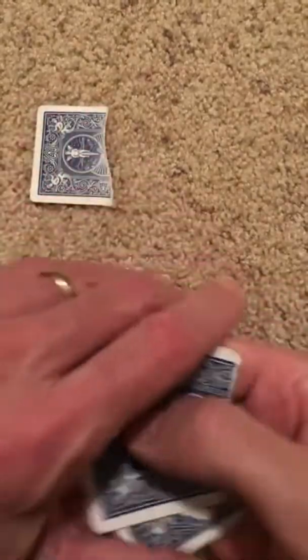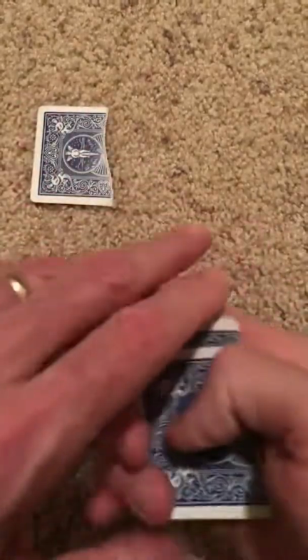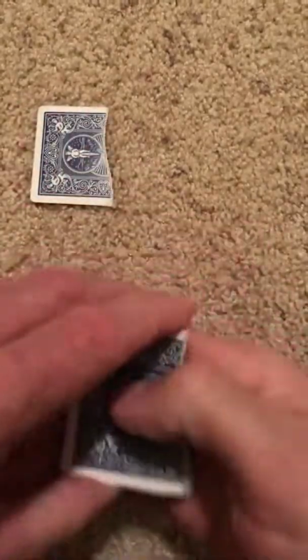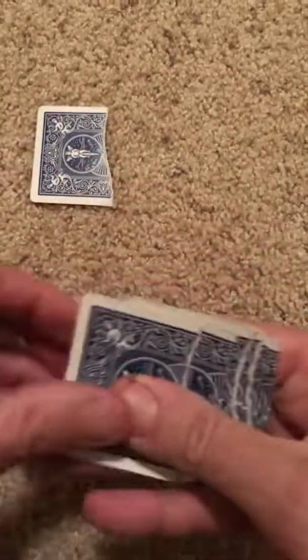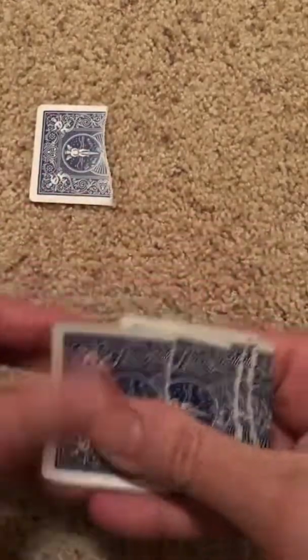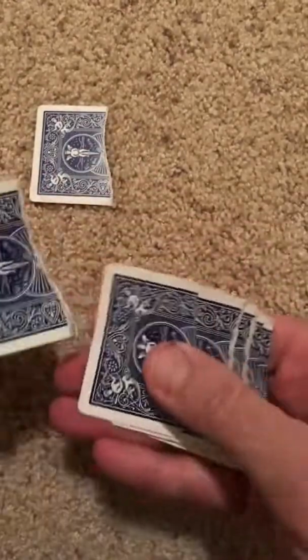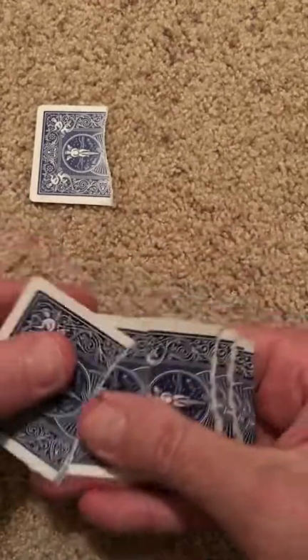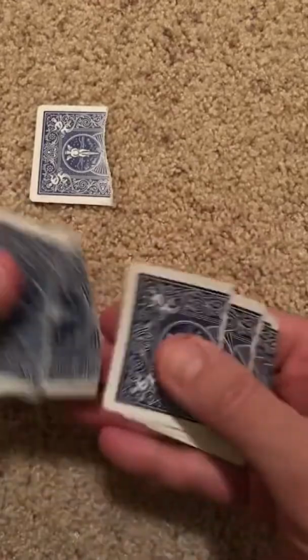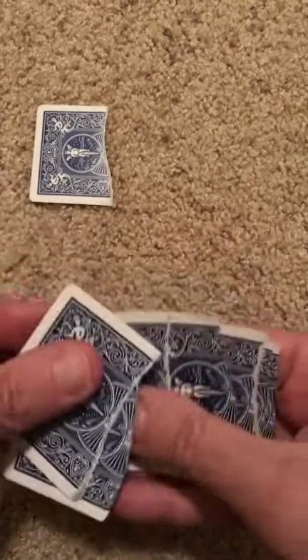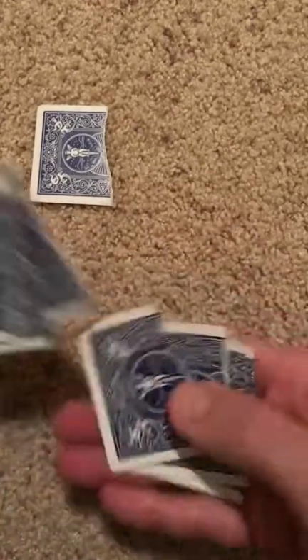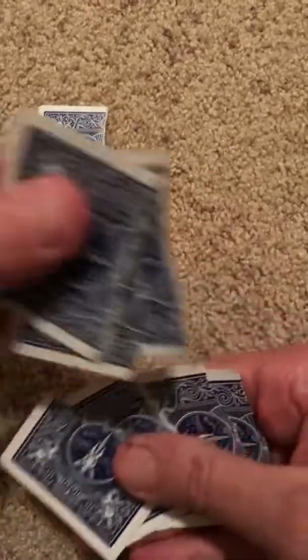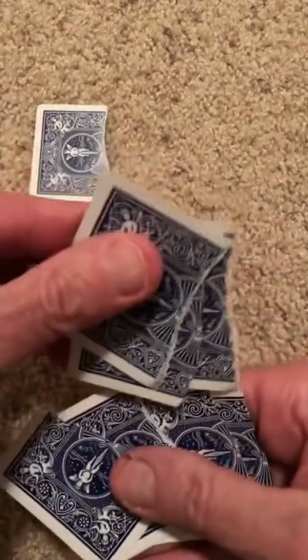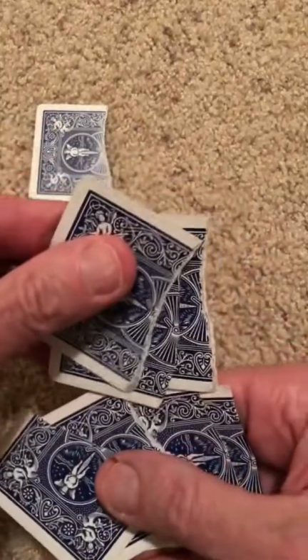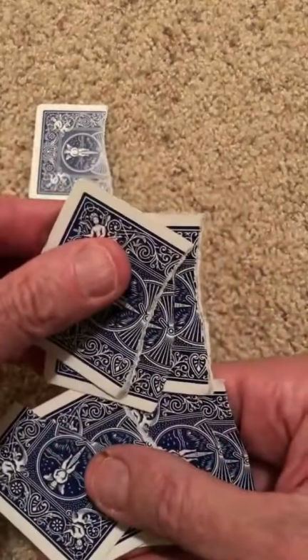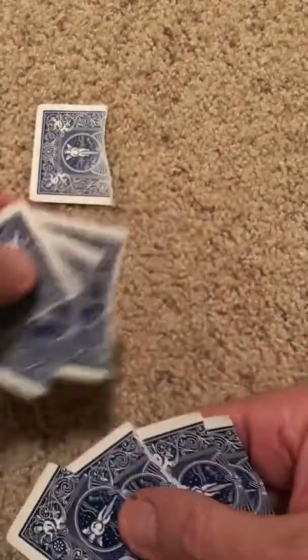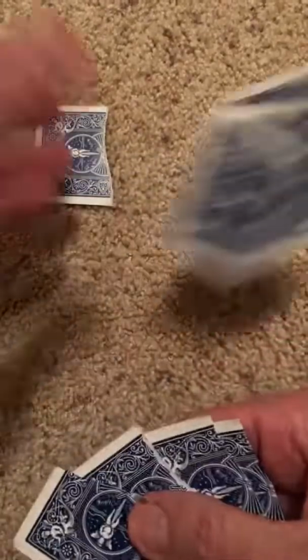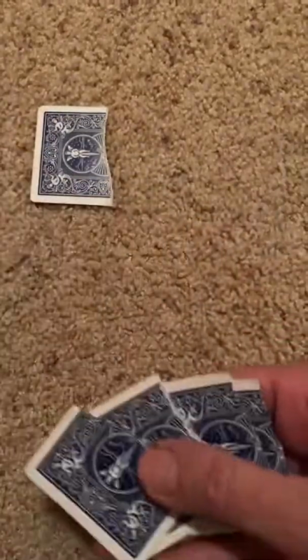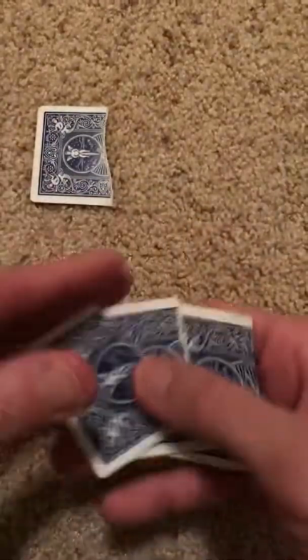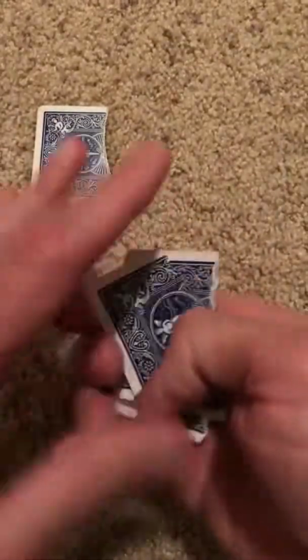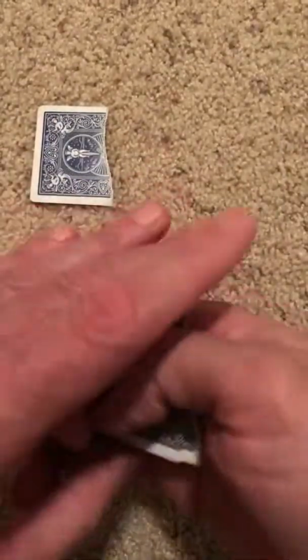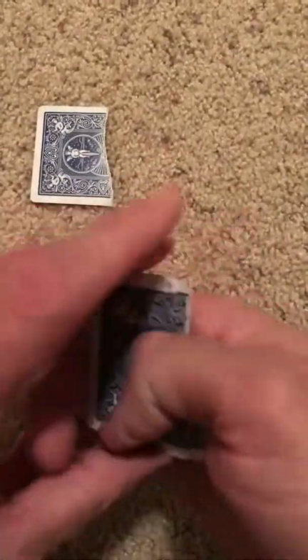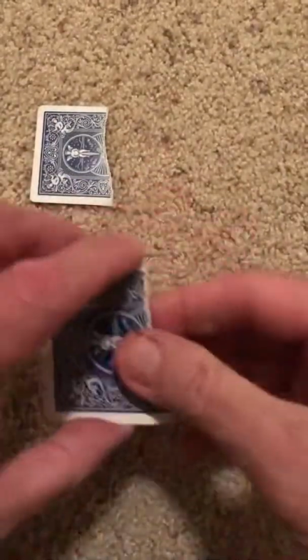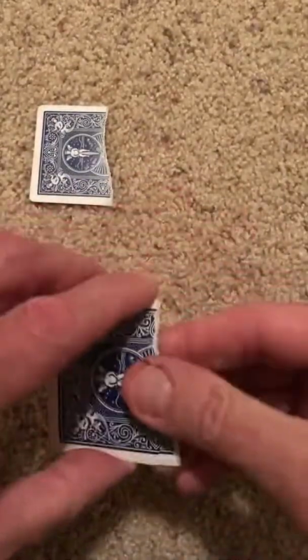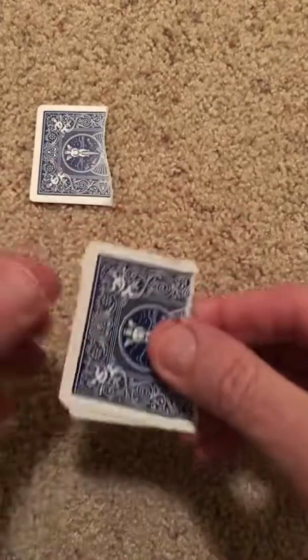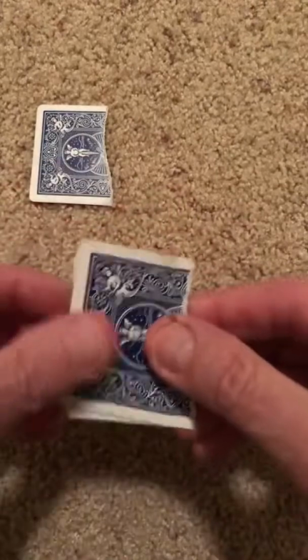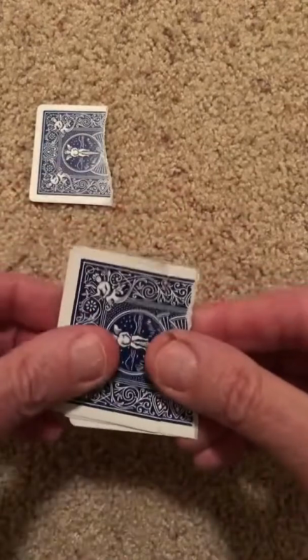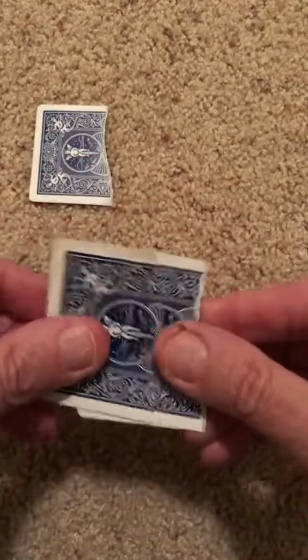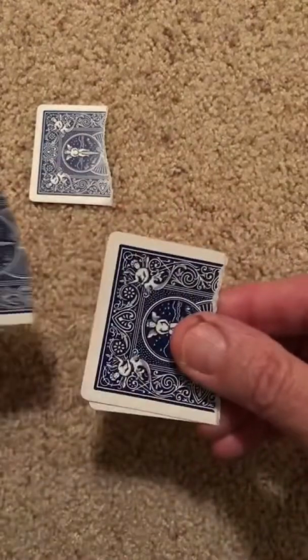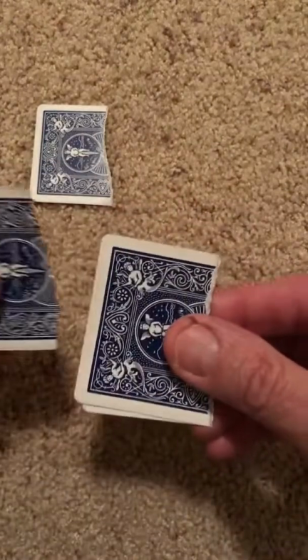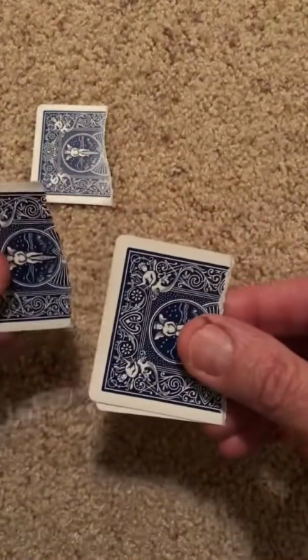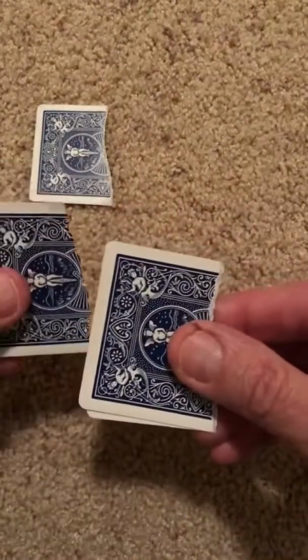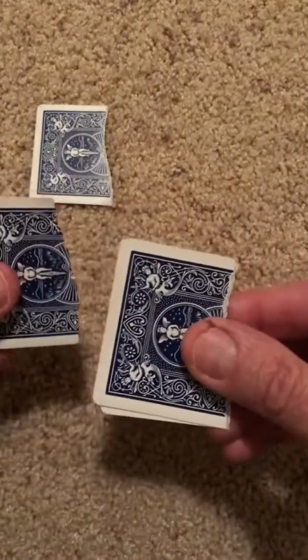Step six: take the top one, two, or three — put them somewhere in the middle or just throw them away. Step seven: move the top card to the bottom seven times.